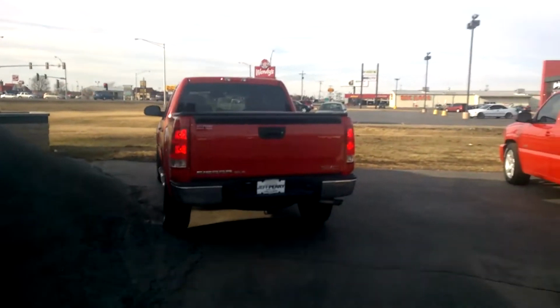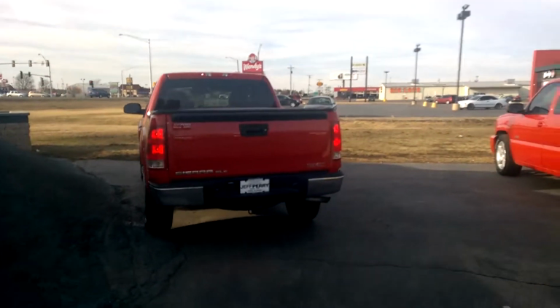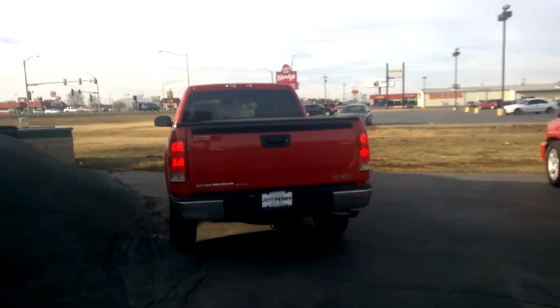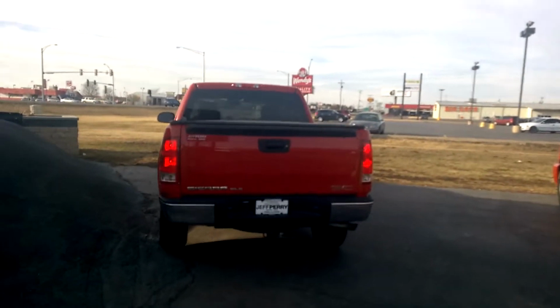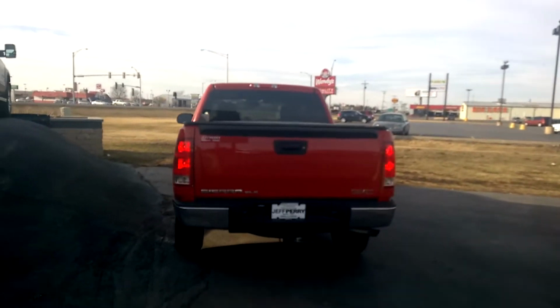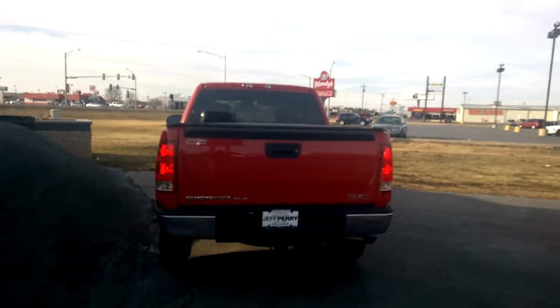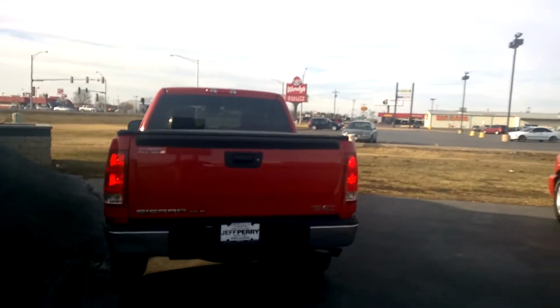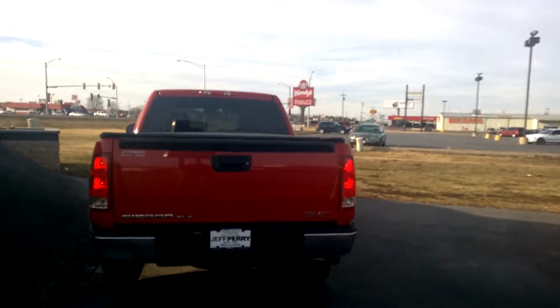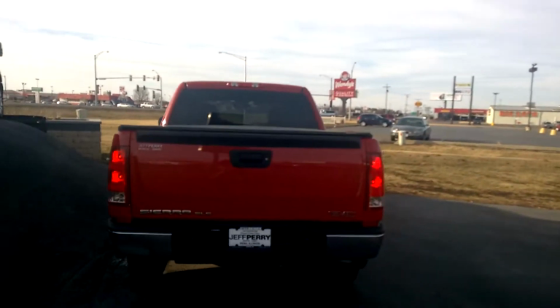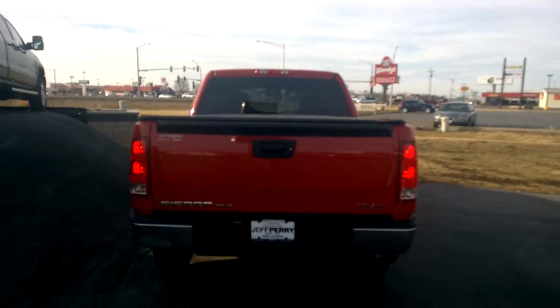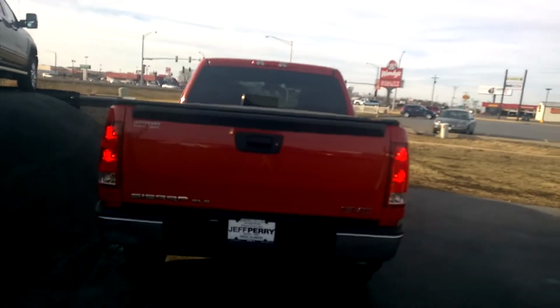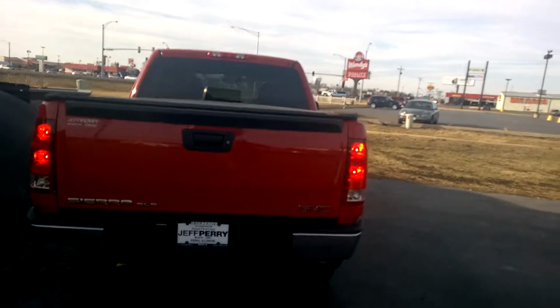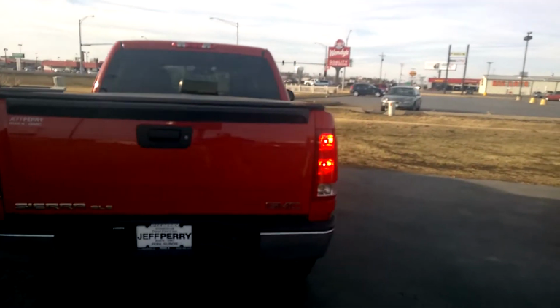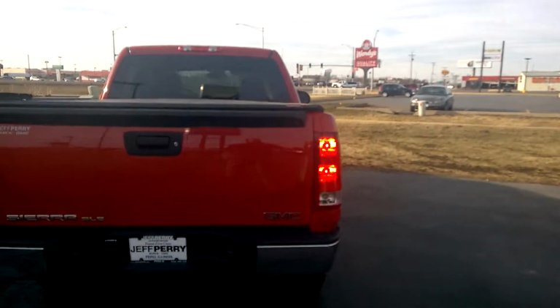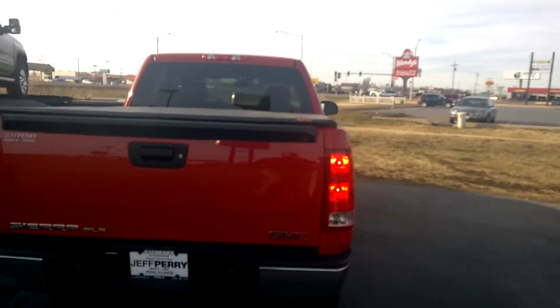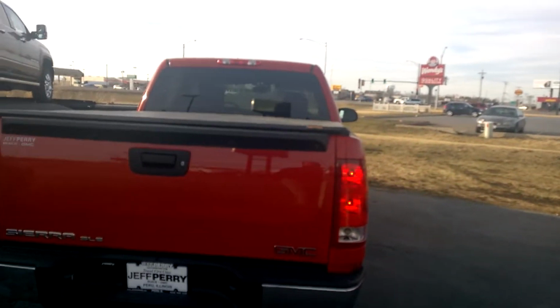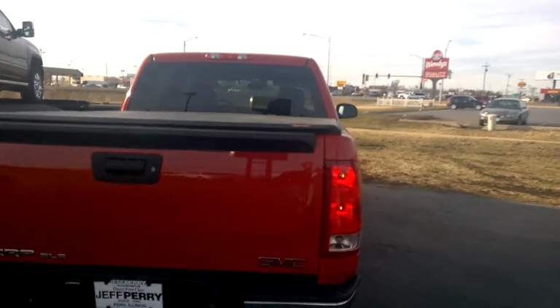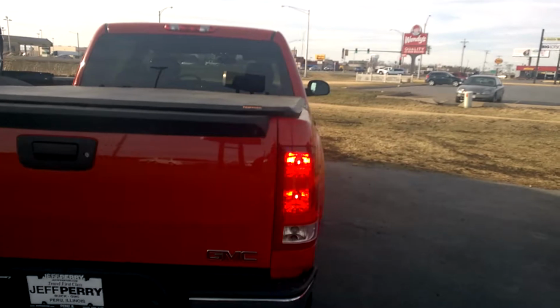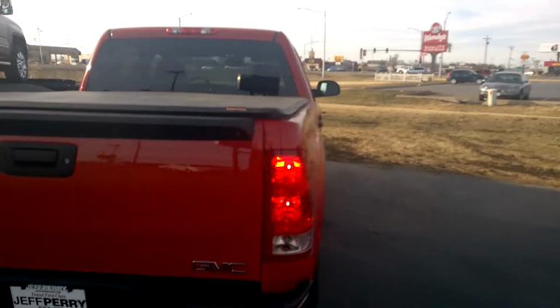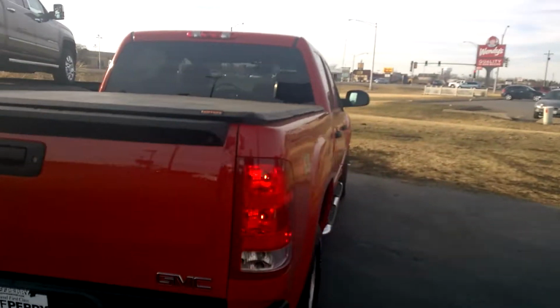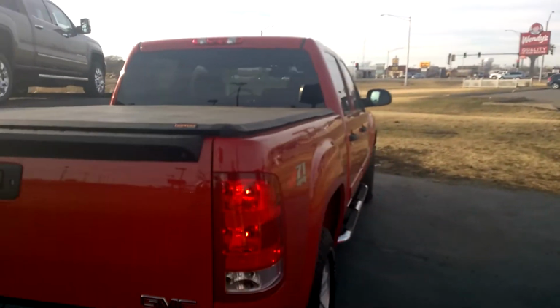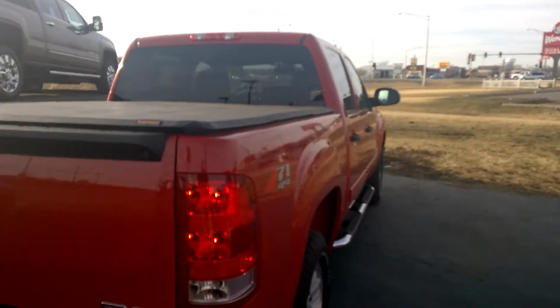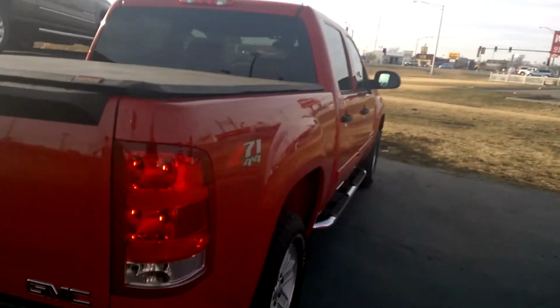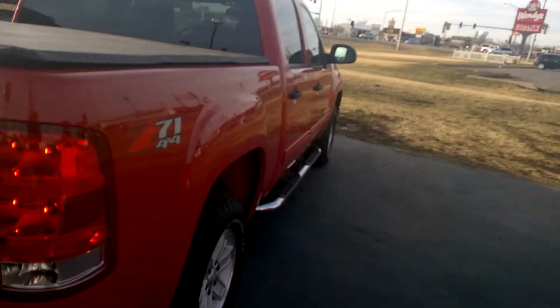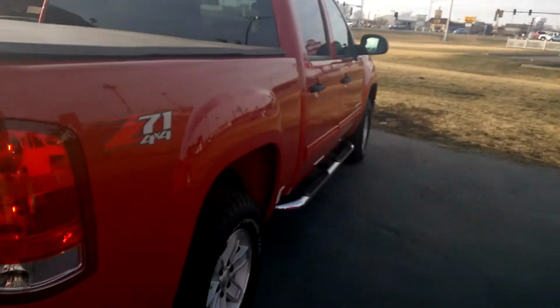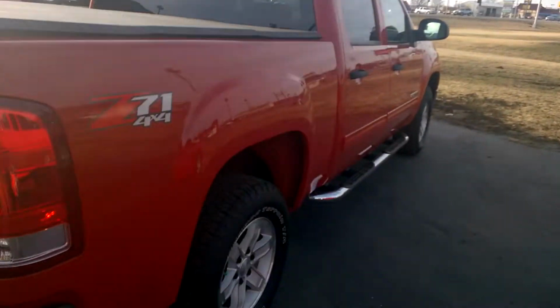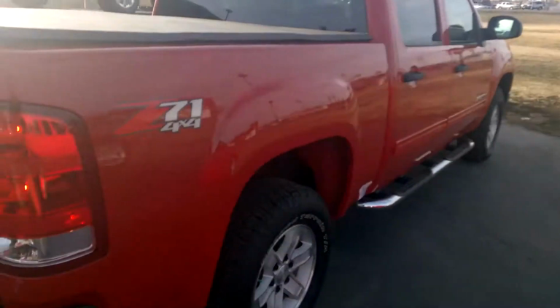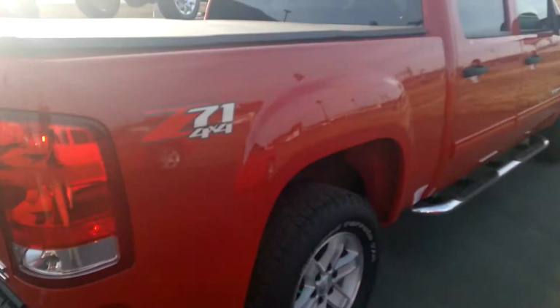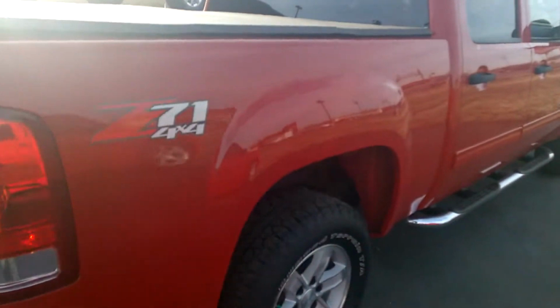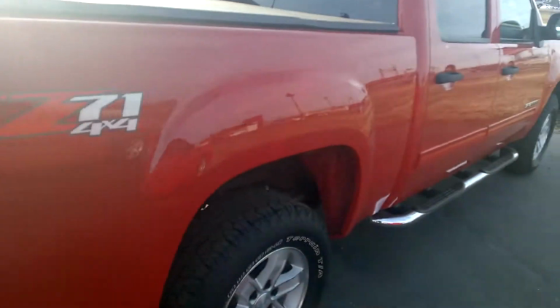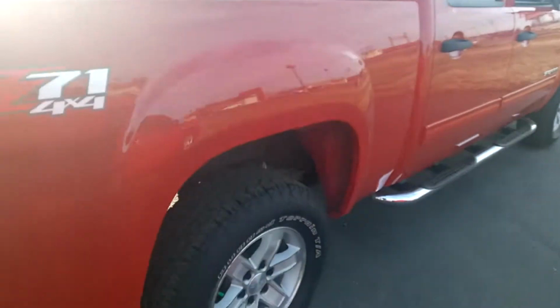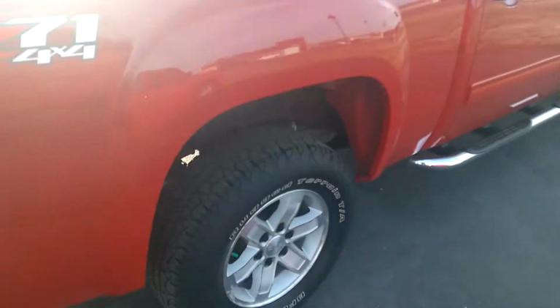Hey there, Dave. It's Dustin over here at Jeff Perry. Just wanted to give you a quick video here, much better pictures, to show you how nice this truck is.